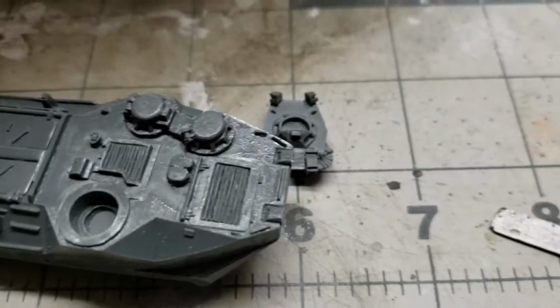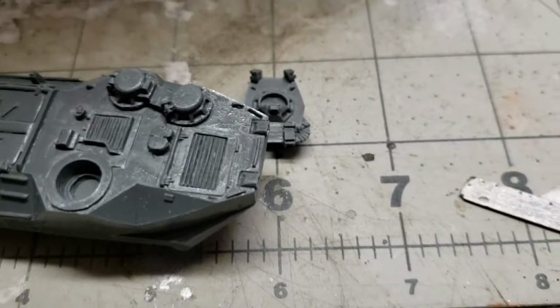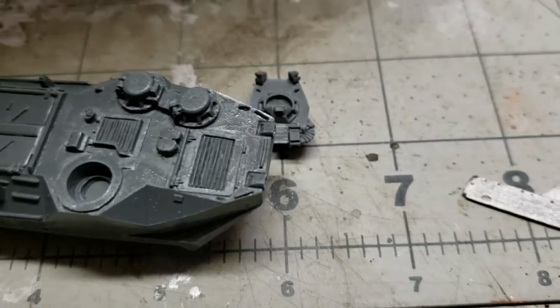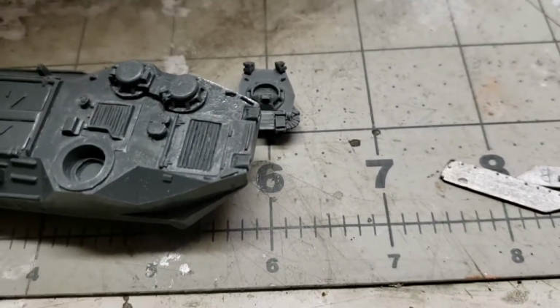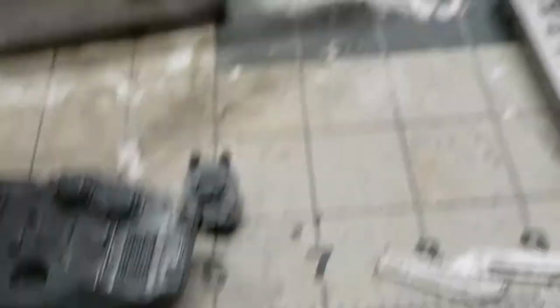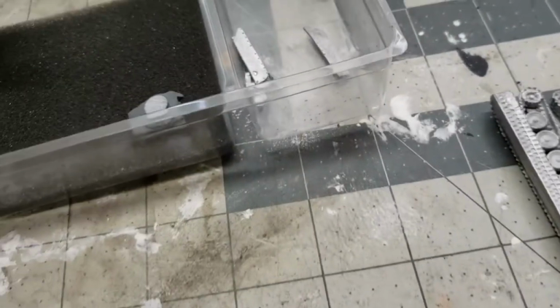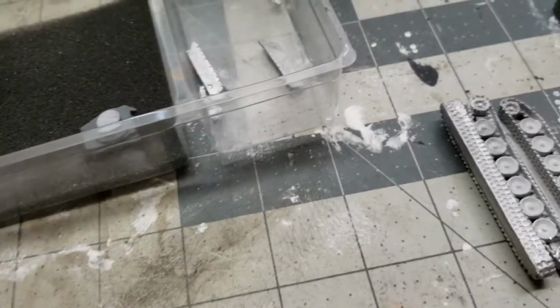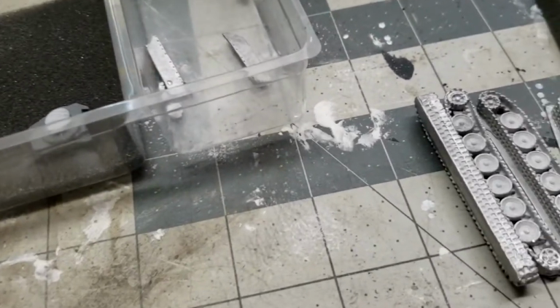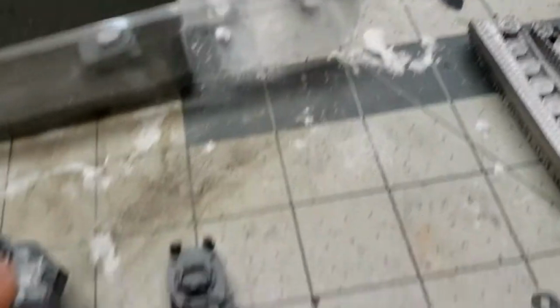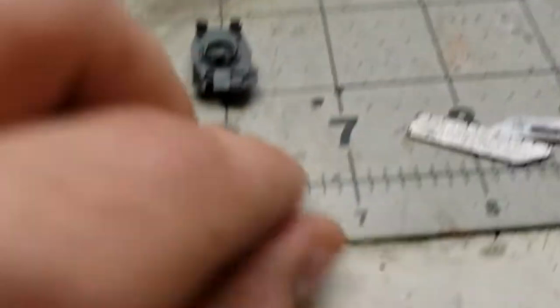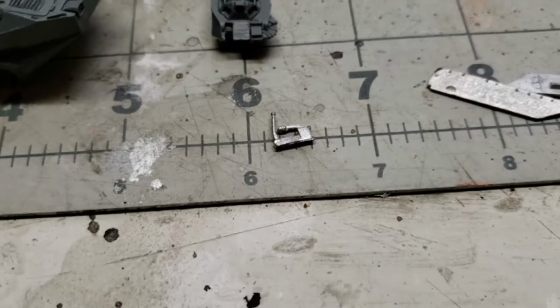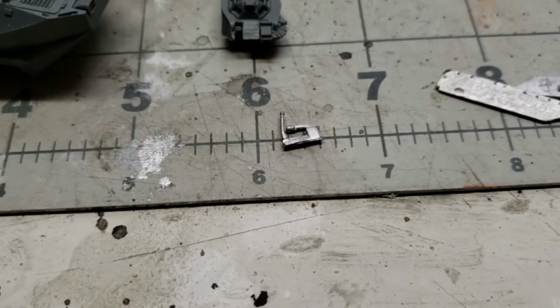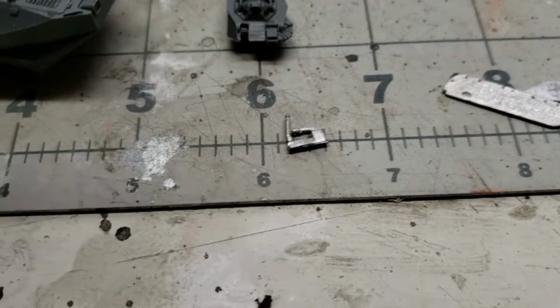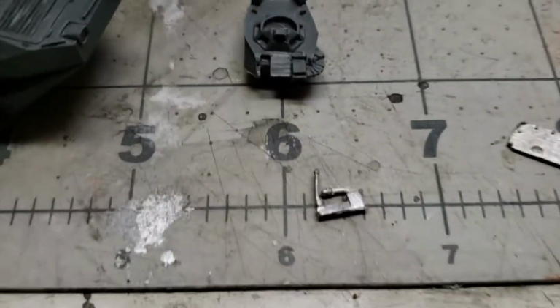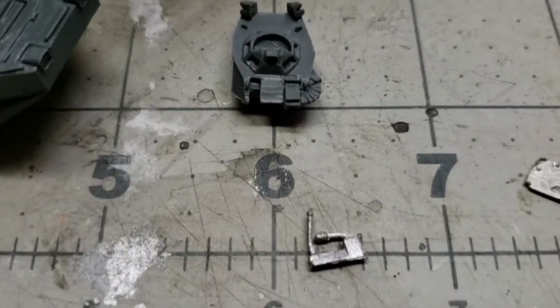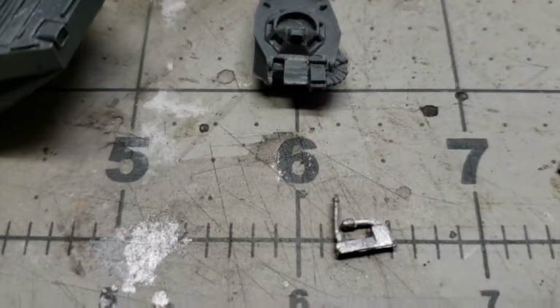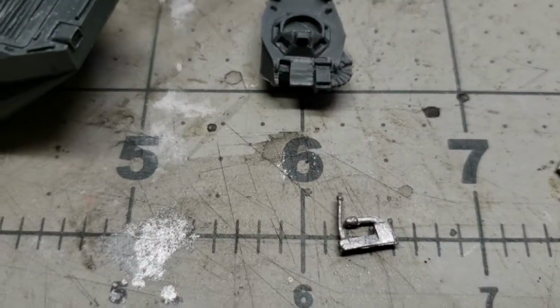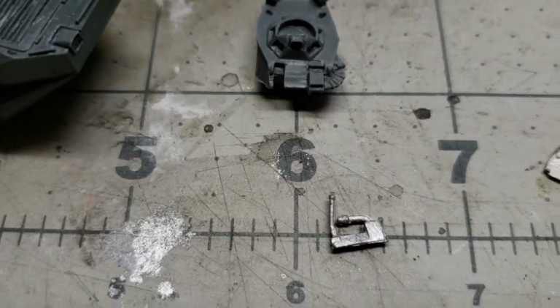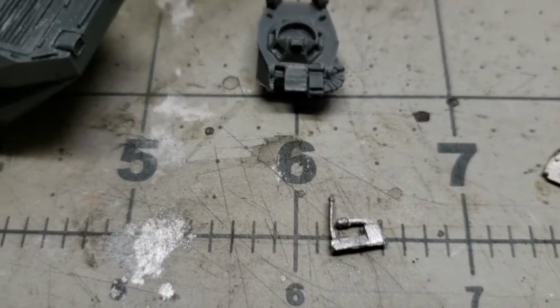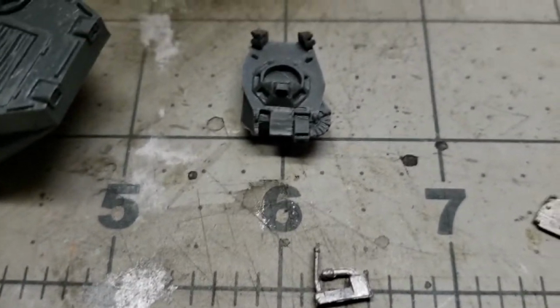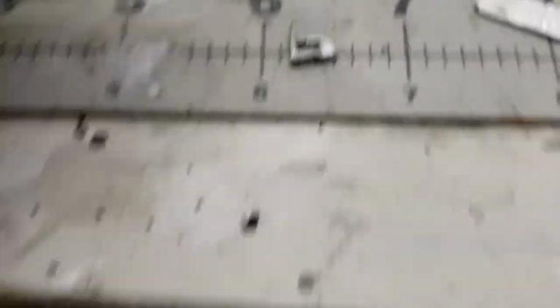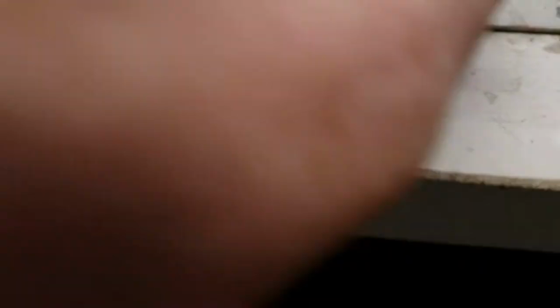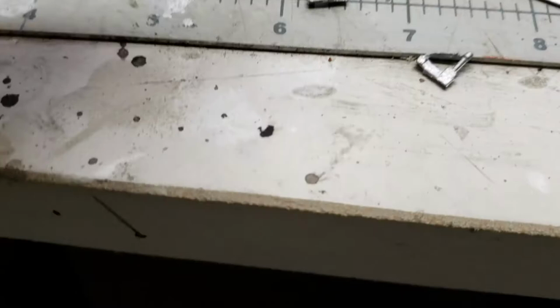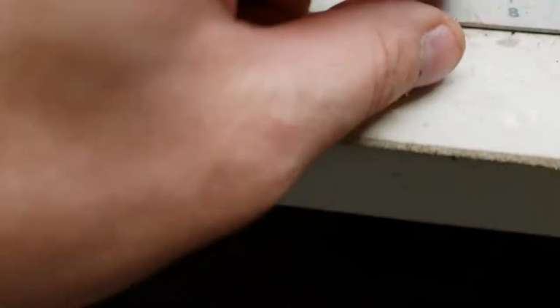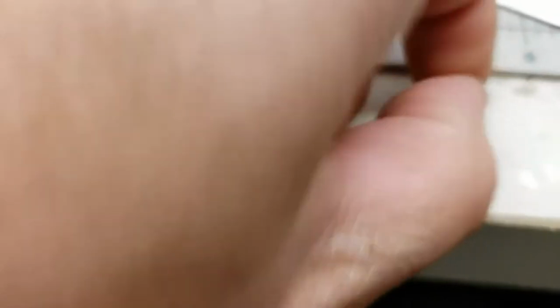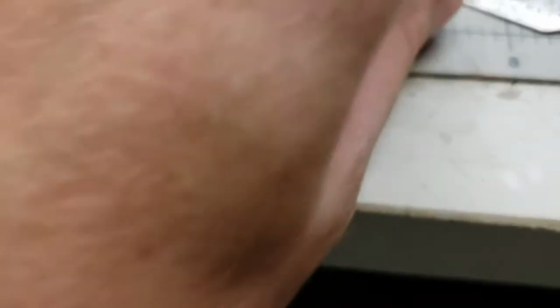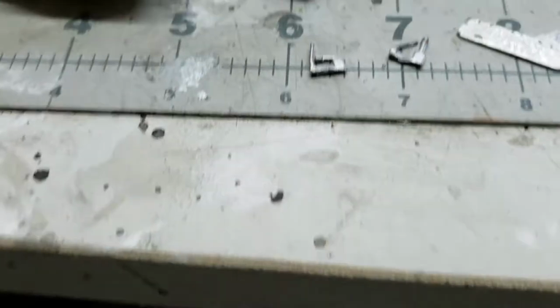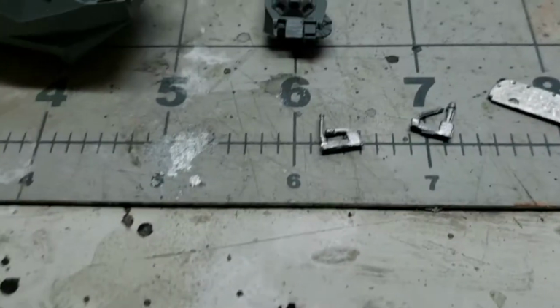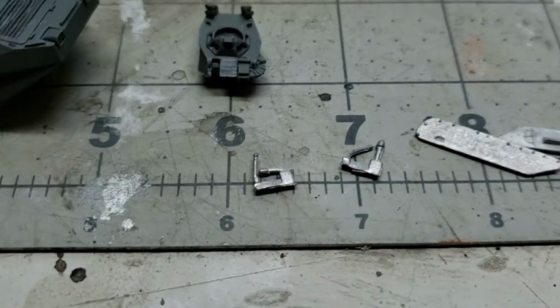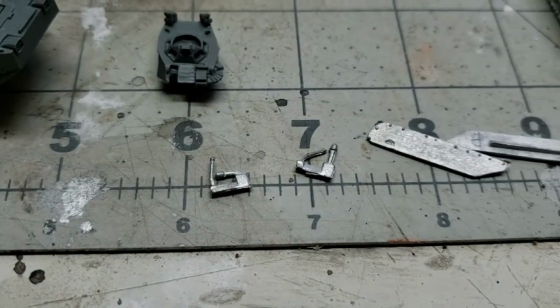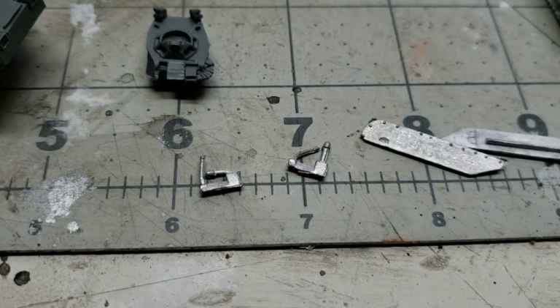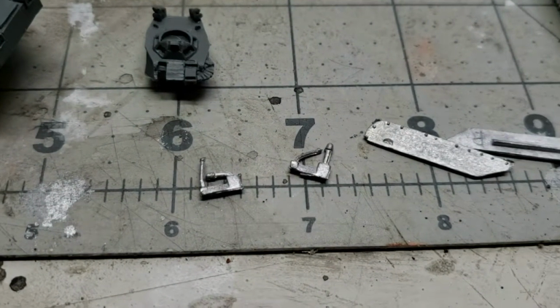Here we have the 50 cal and the Mark 19. Looks like the Mark 19 is bent there, and on this one the 50 is bent. Little fiddly bits, but really easy to bend back.